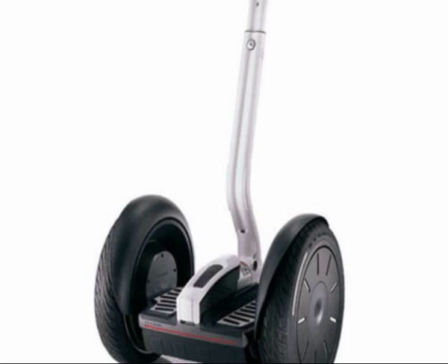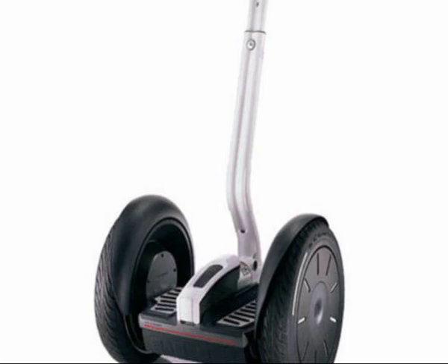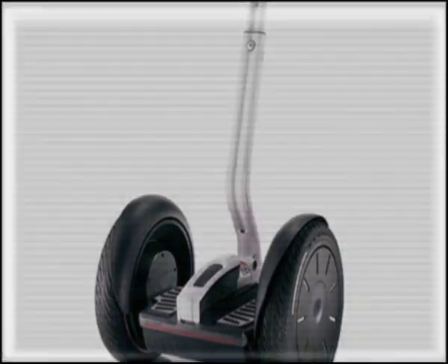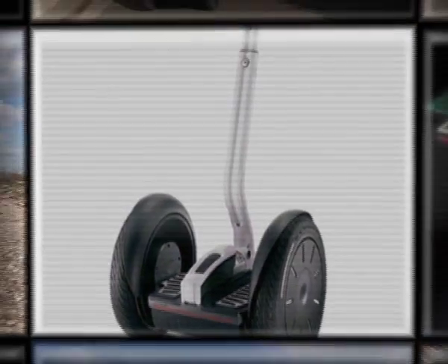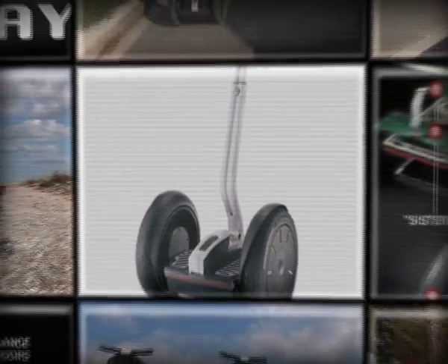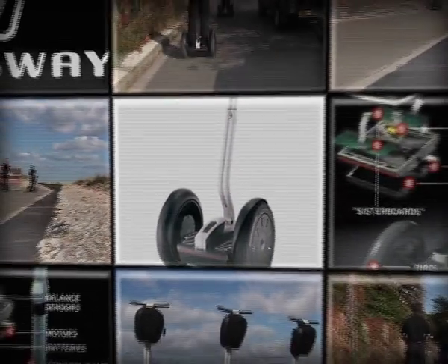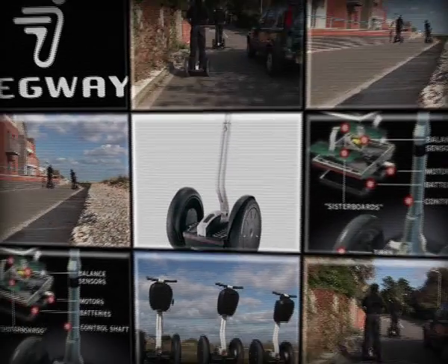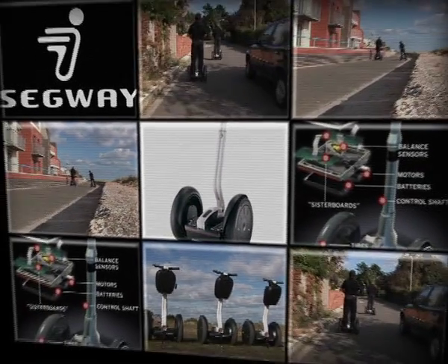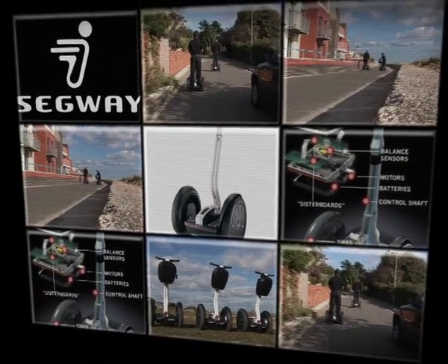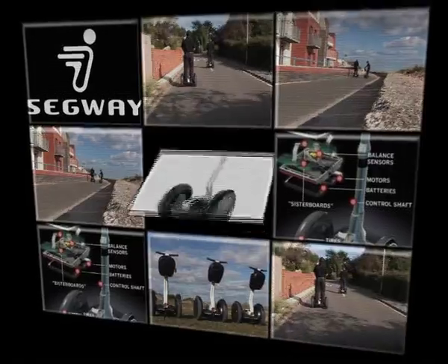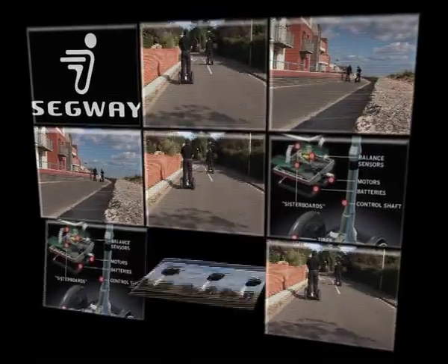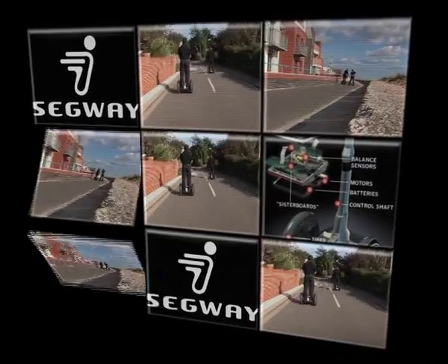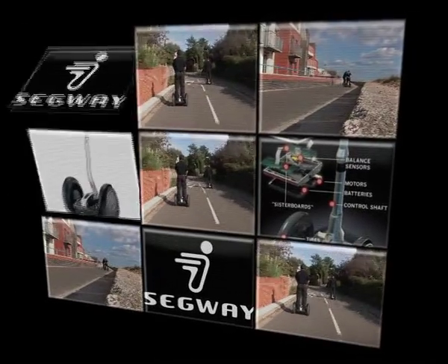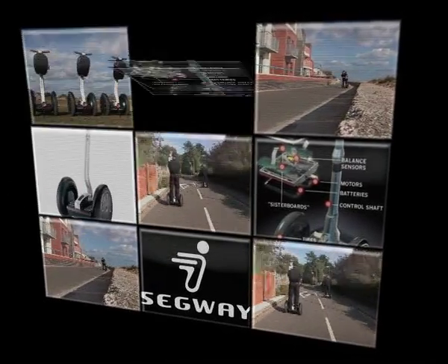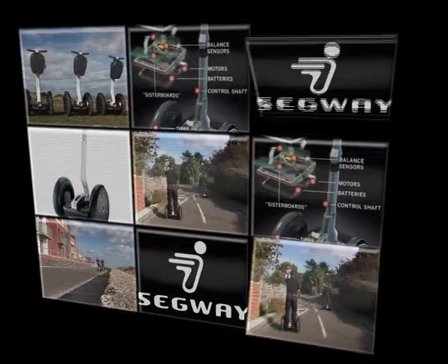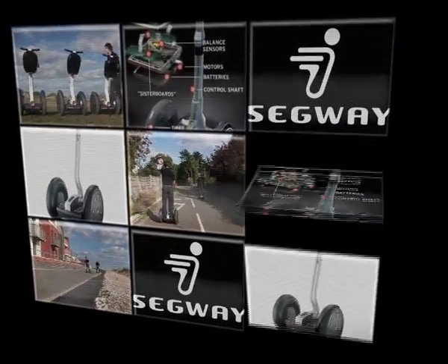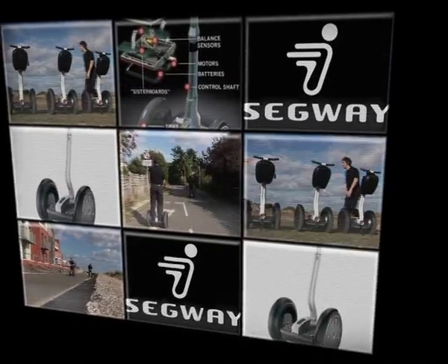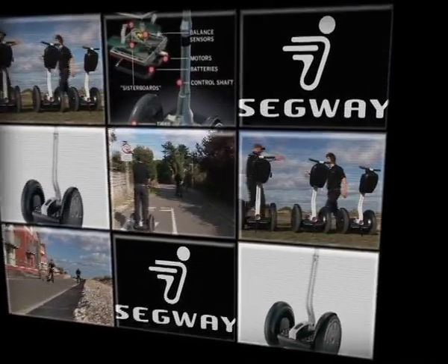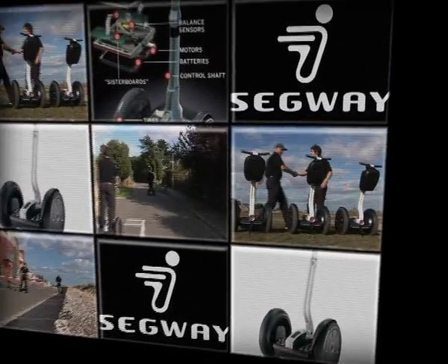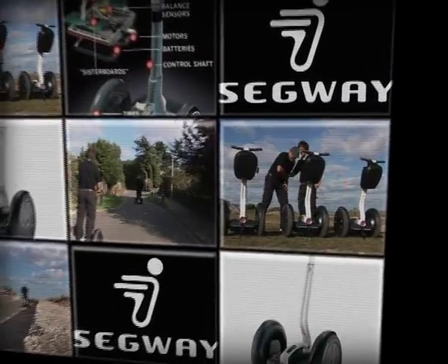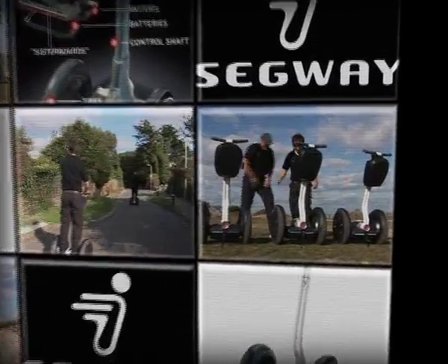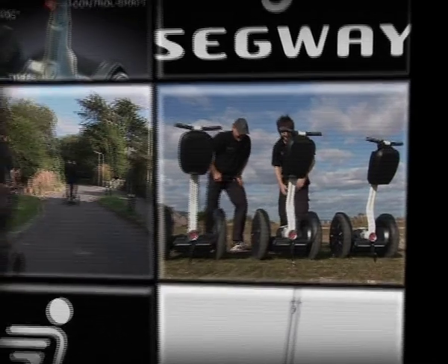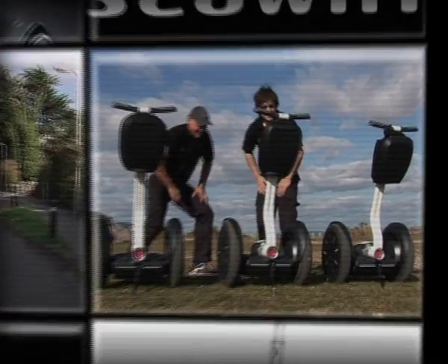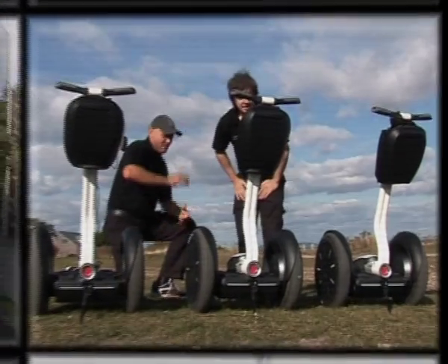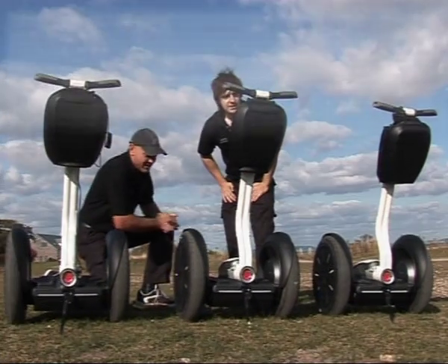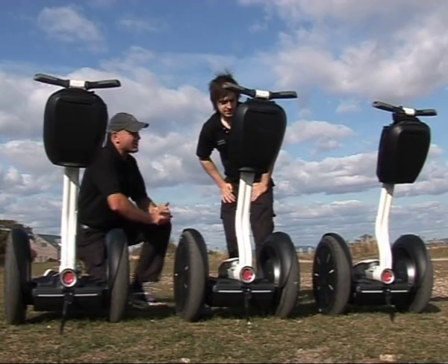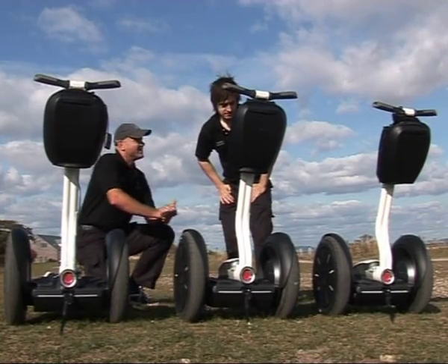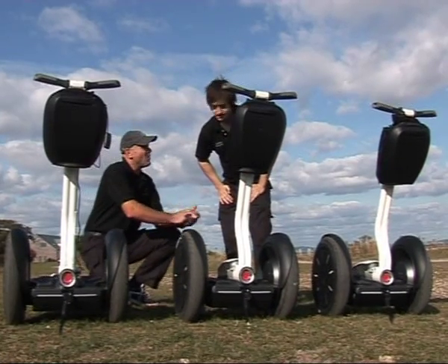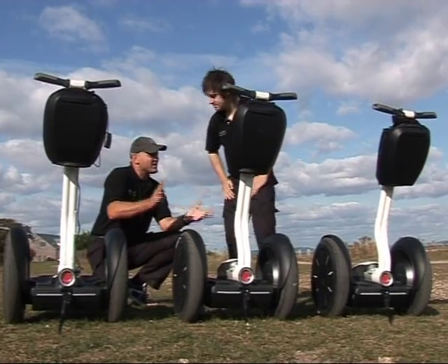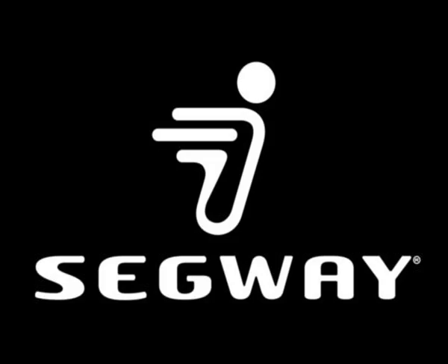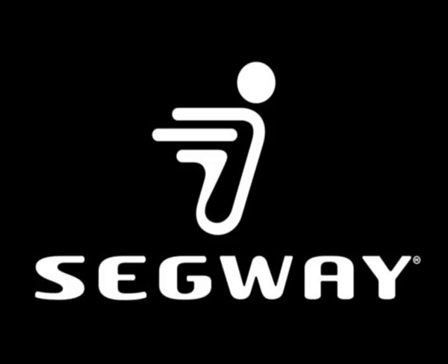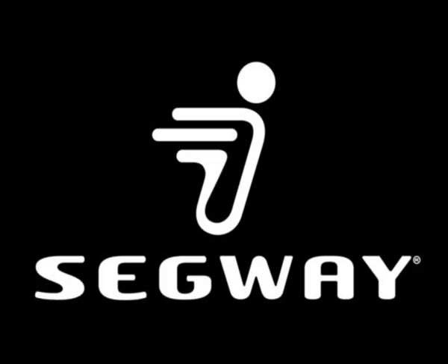Congratulations on the purchase of your new Segway Personal Transporter. The Segway PT is a breakthrough technology, but it's not magic. Just like driving a car, riding a bike, or even walking, there are potential hazards.